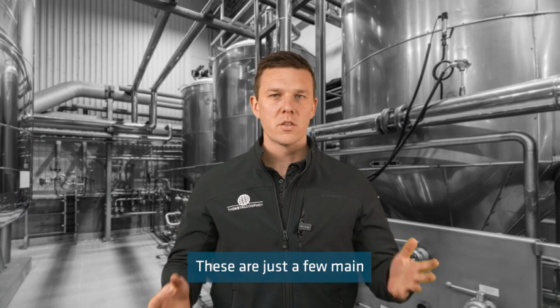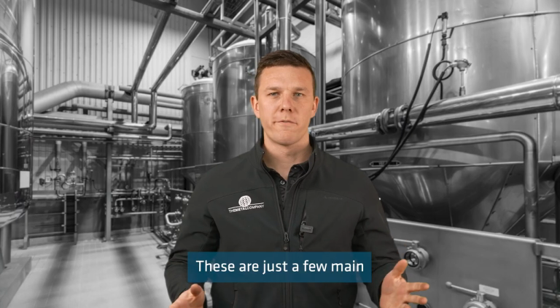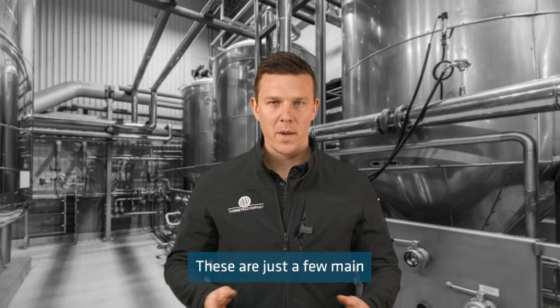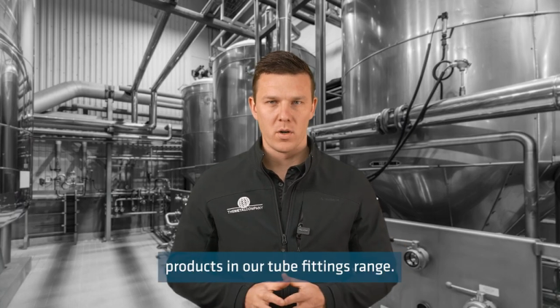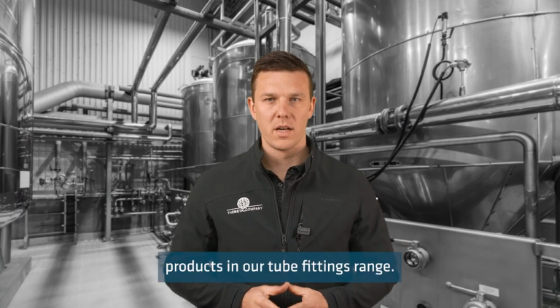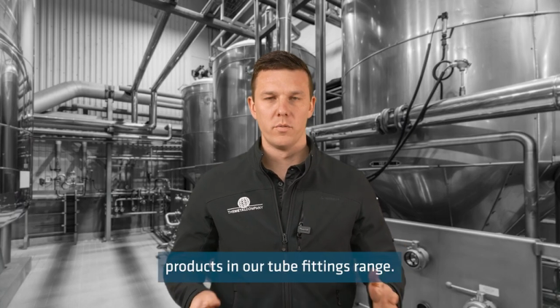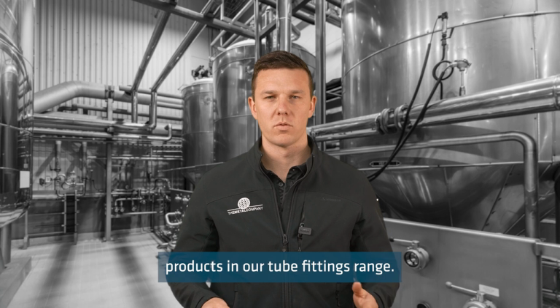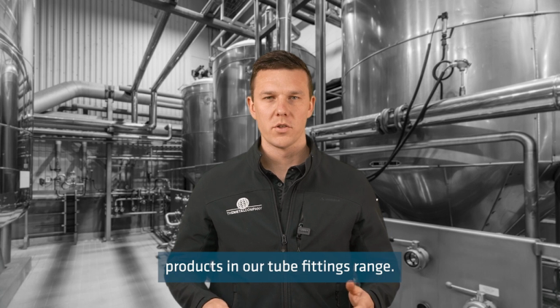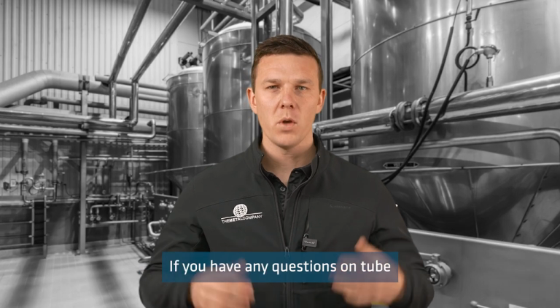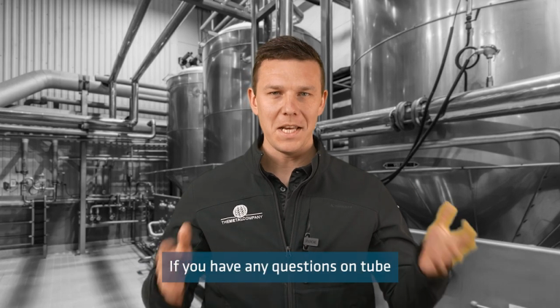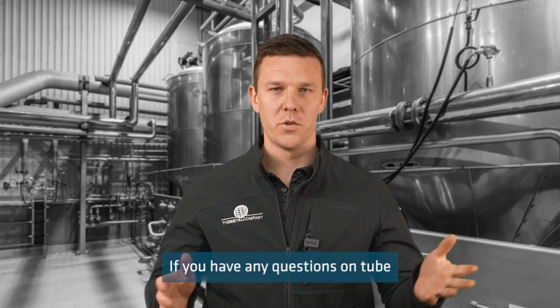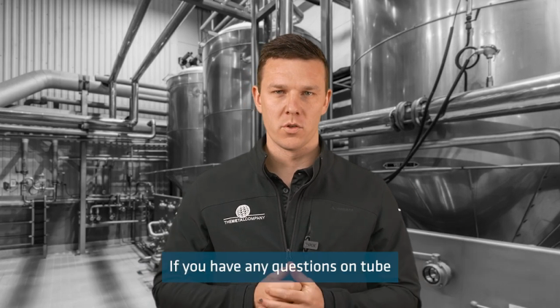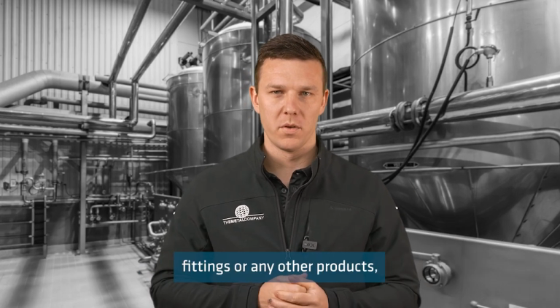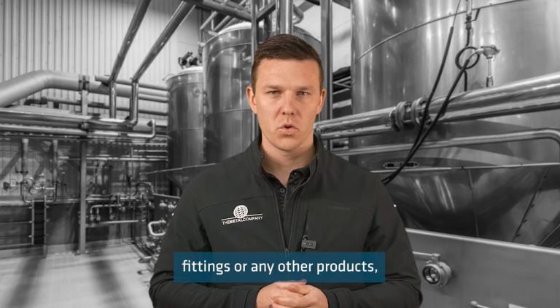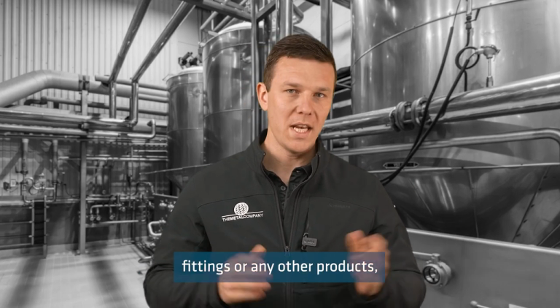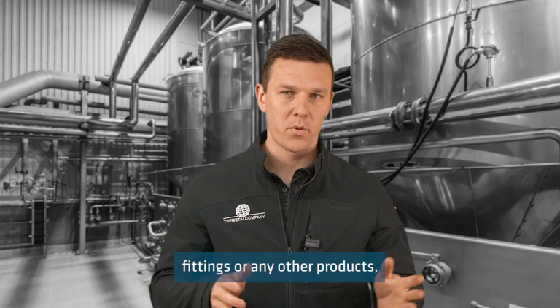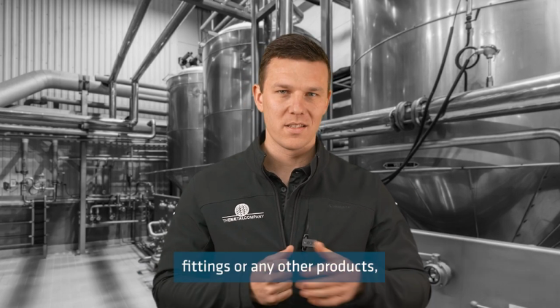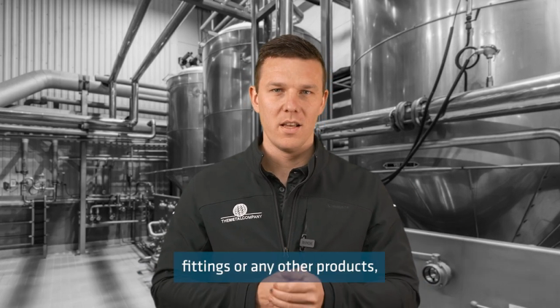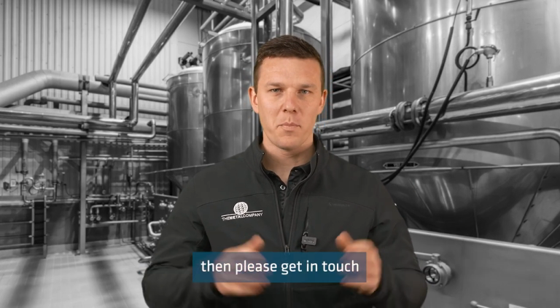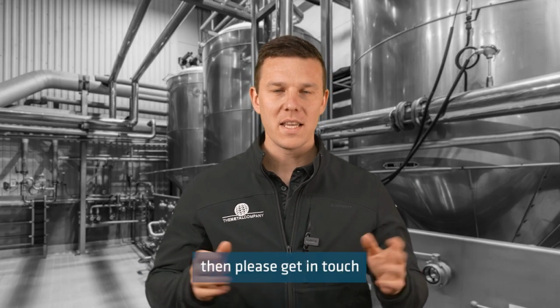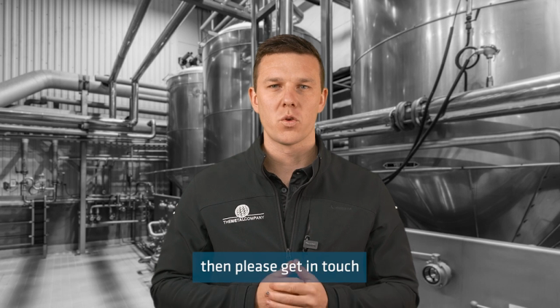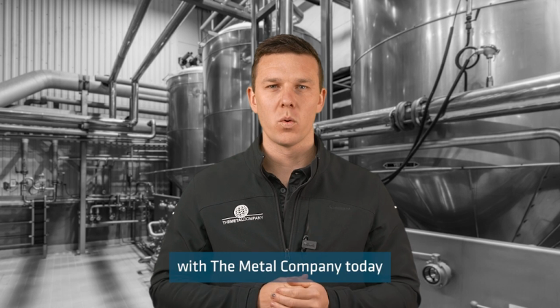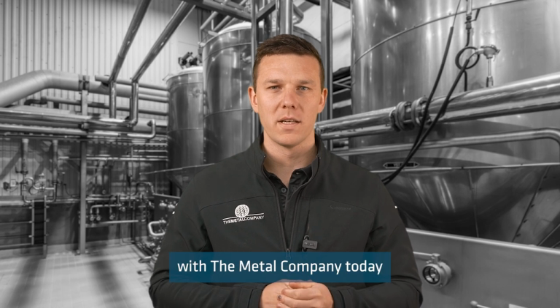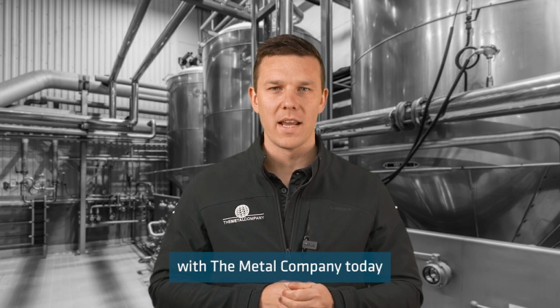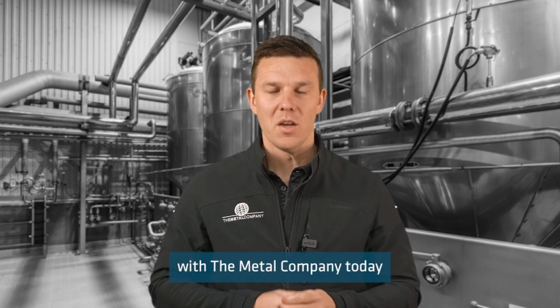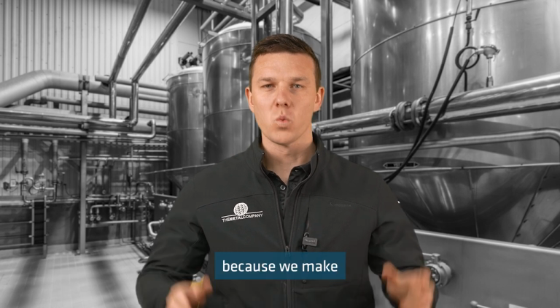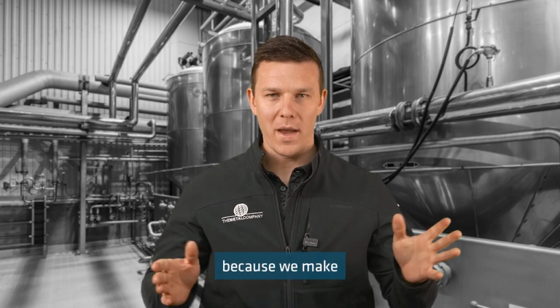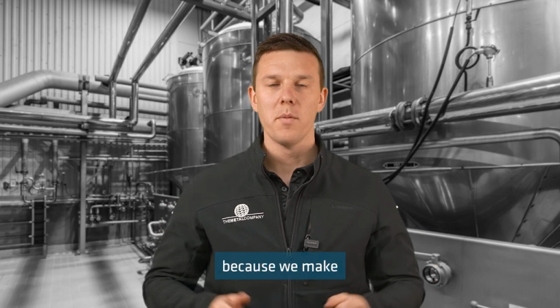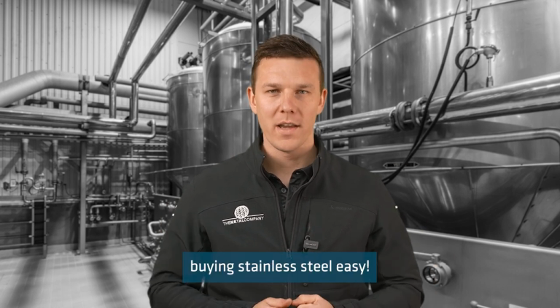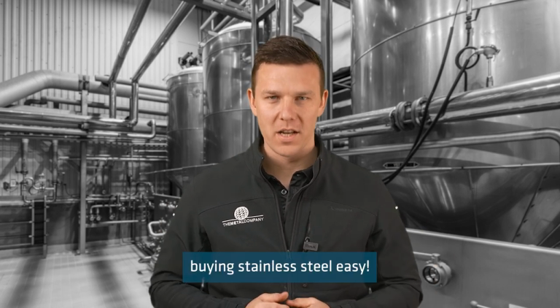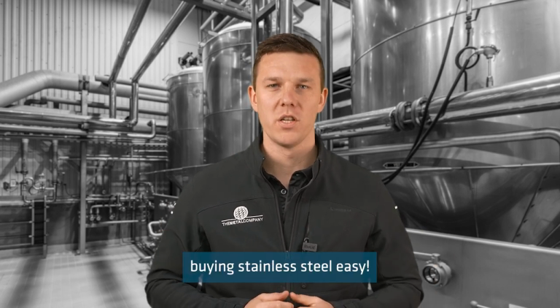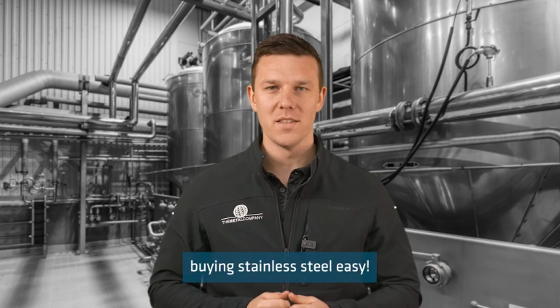These are just a few of the main products in our tube fittings range. If you have any questions on tube fittings or any other products, please get in touch with the Metal Company today, because we make buying stainless steel easy.